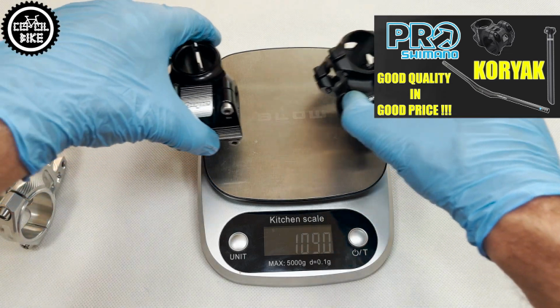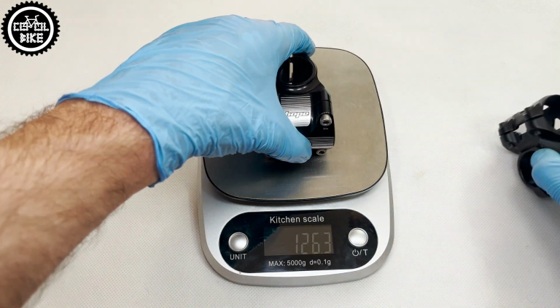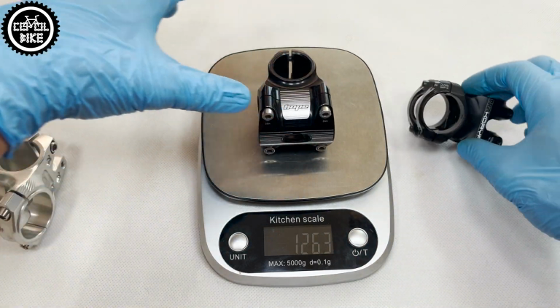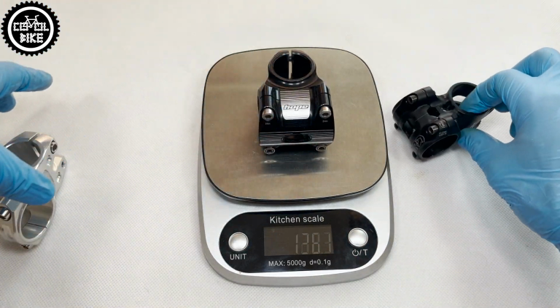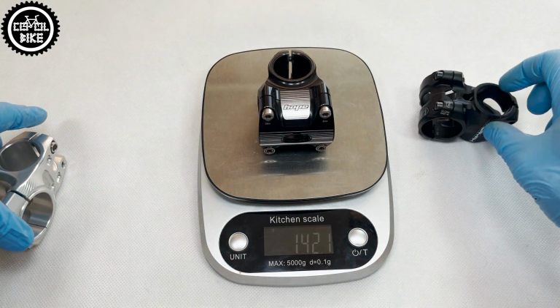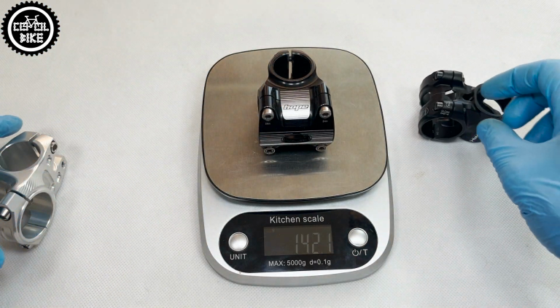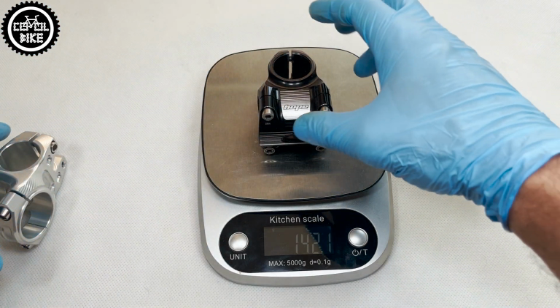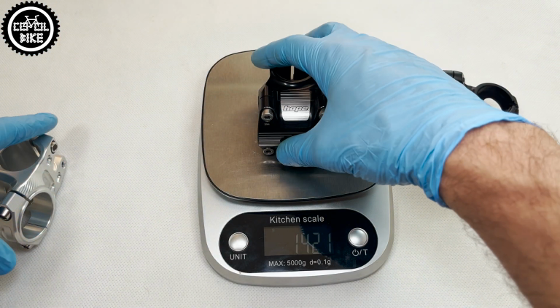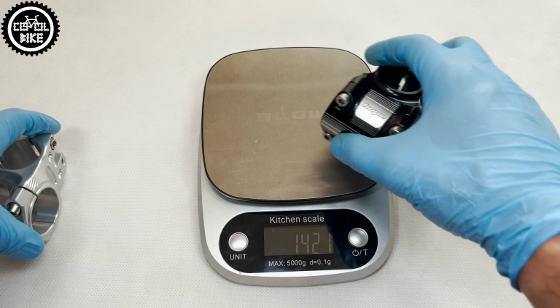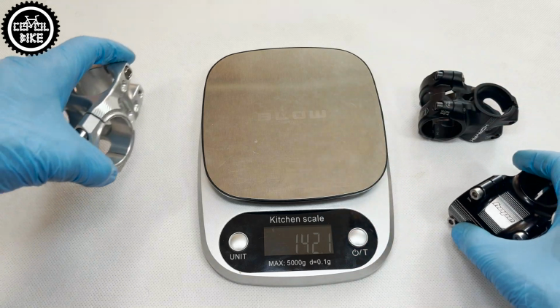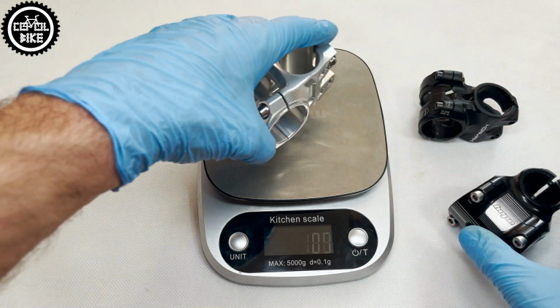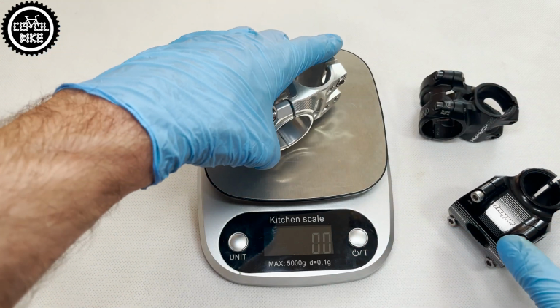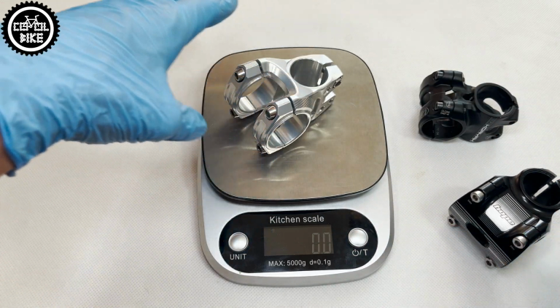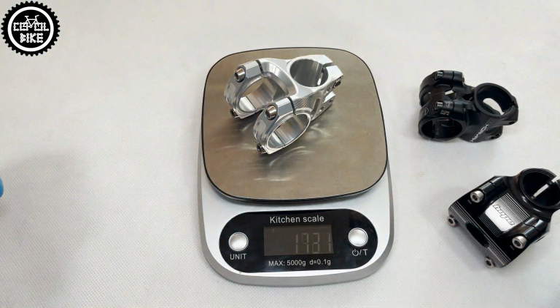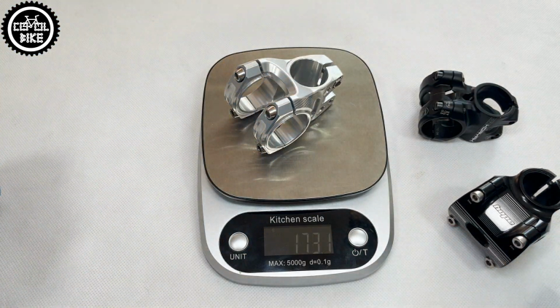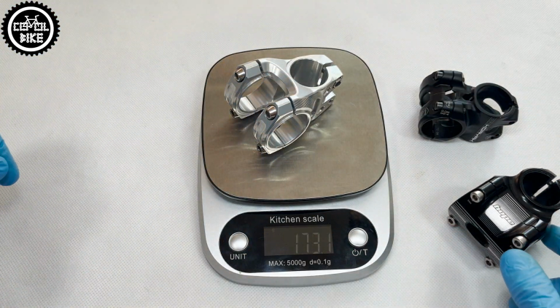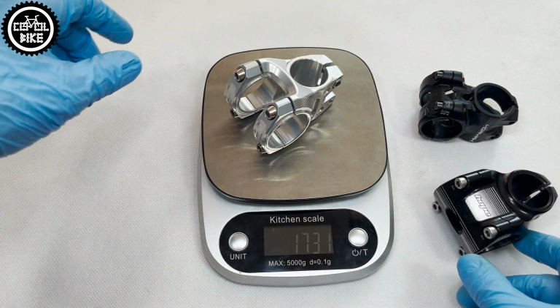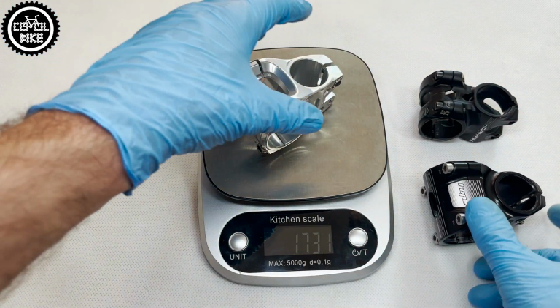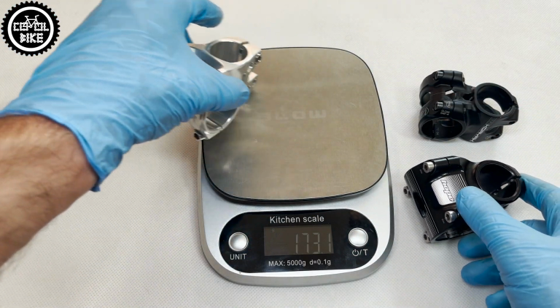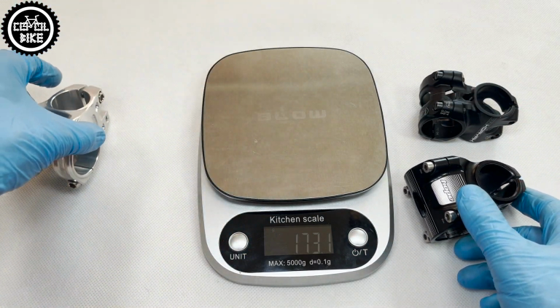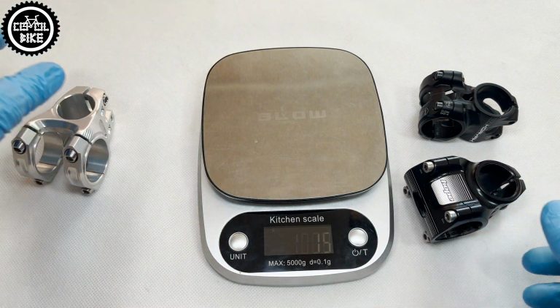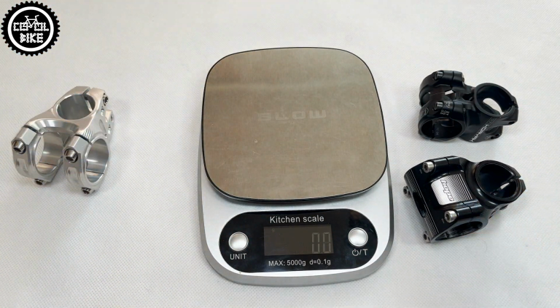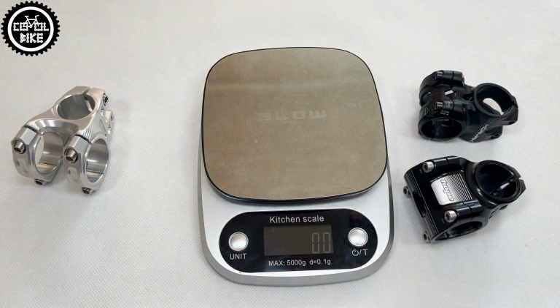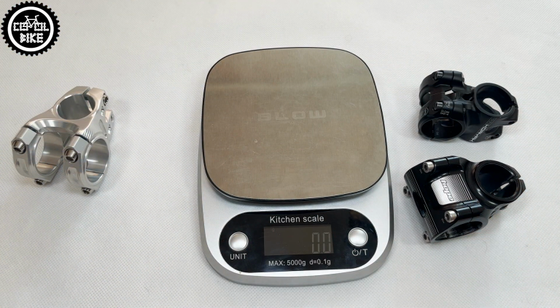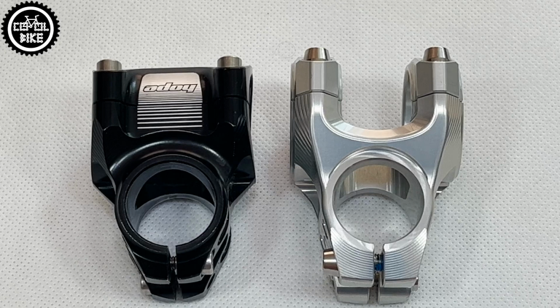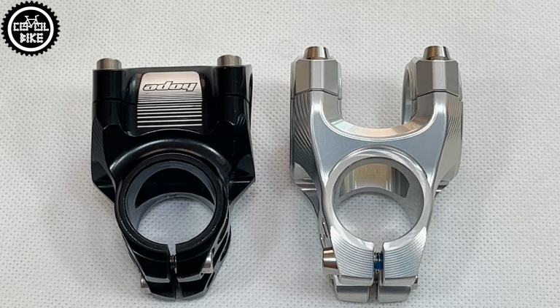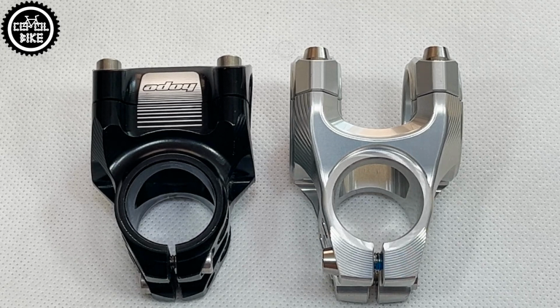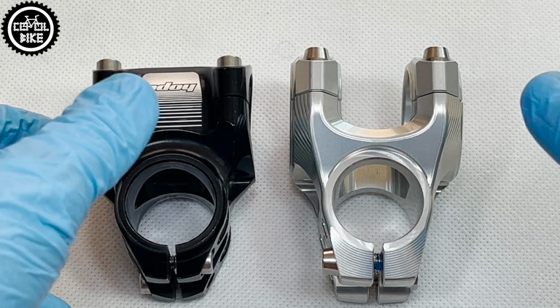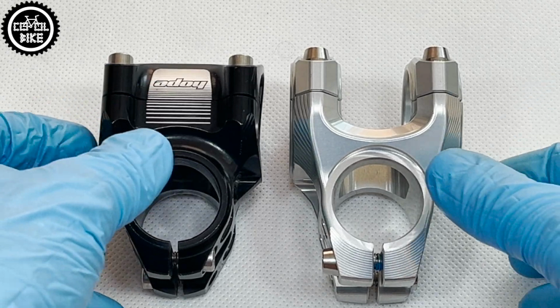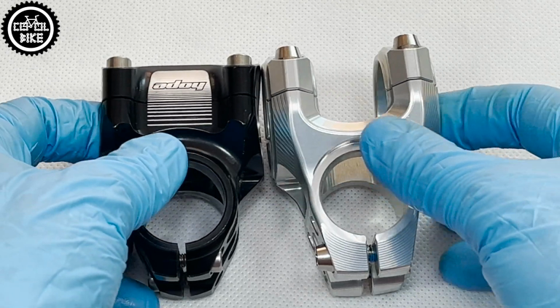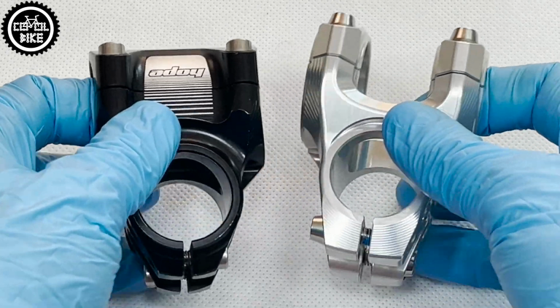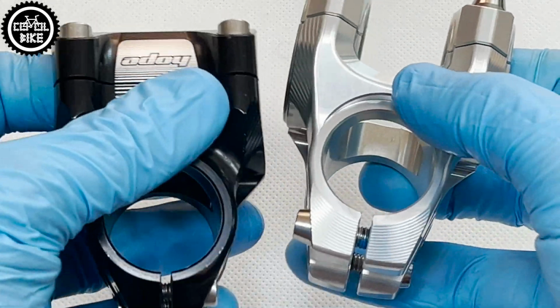I really like my Gravity, I'm happy with my purchase and I can honestly recommend it. The only thing to watch out for are those fakes, about which I will soon make a separate video.